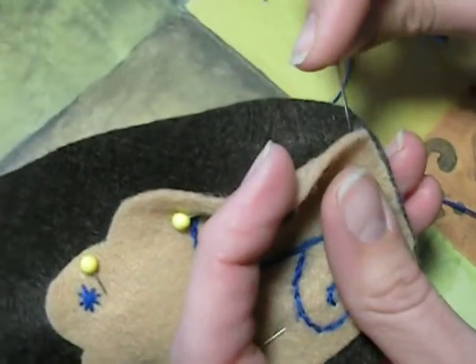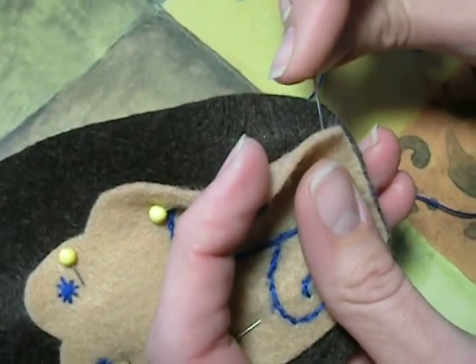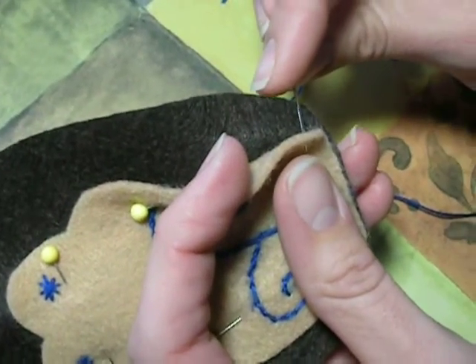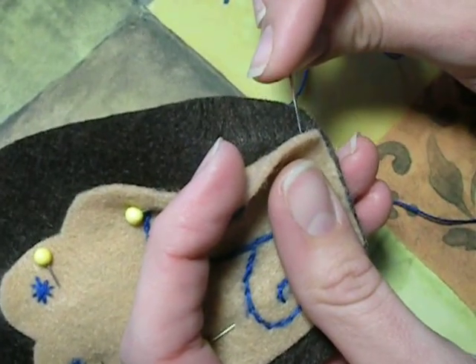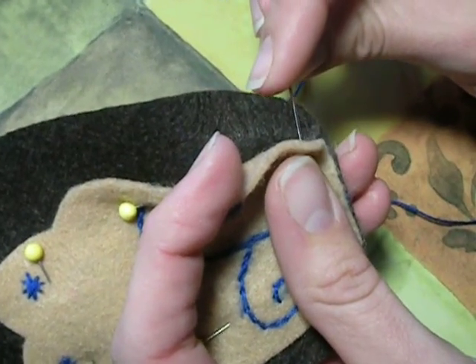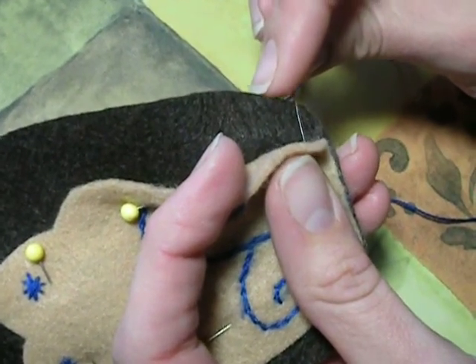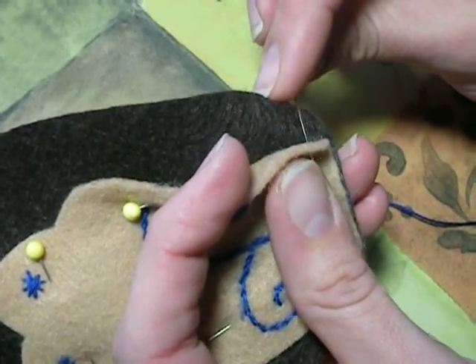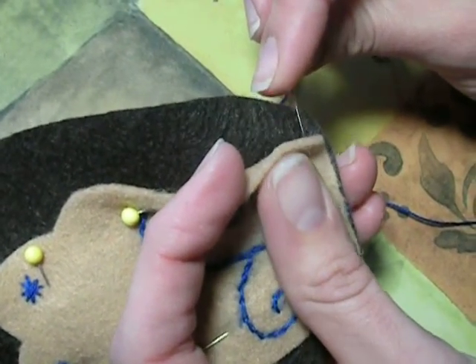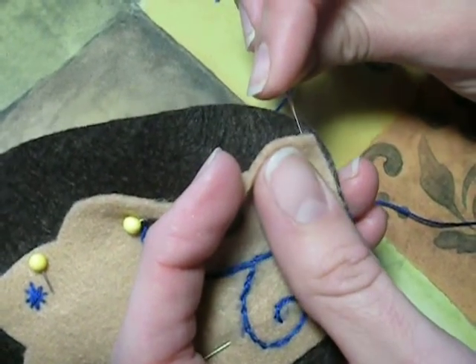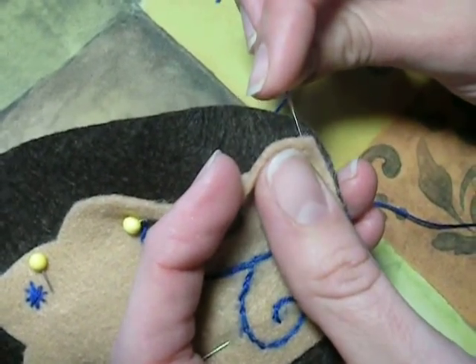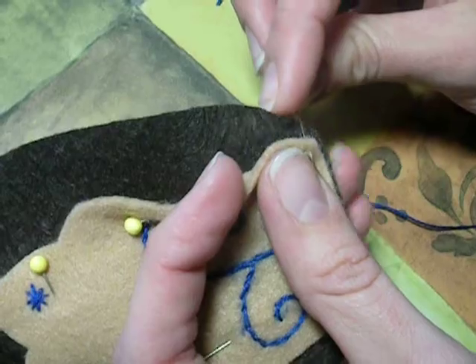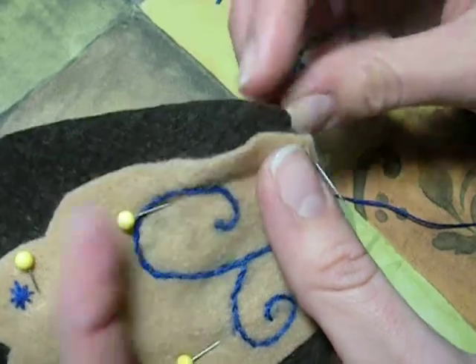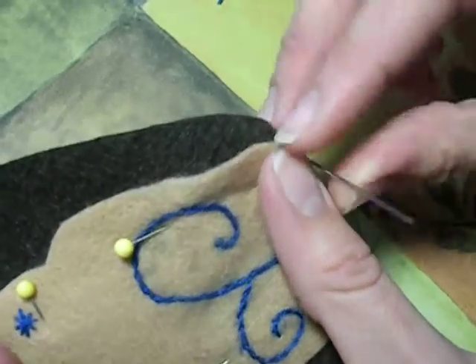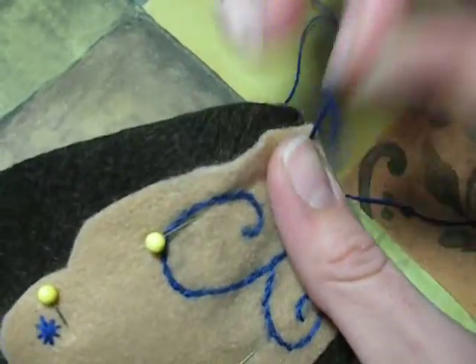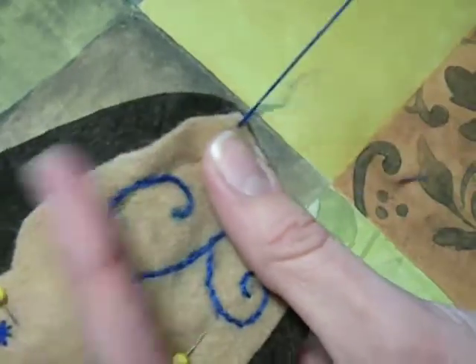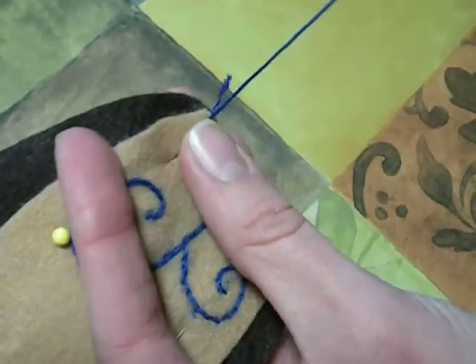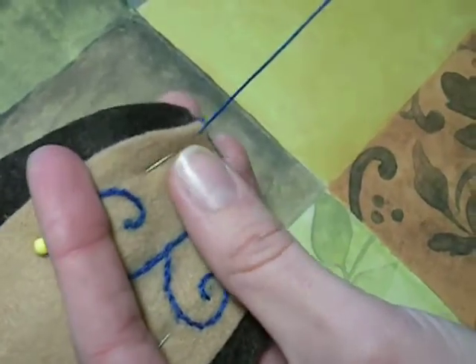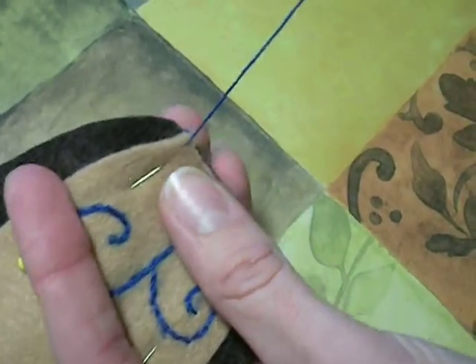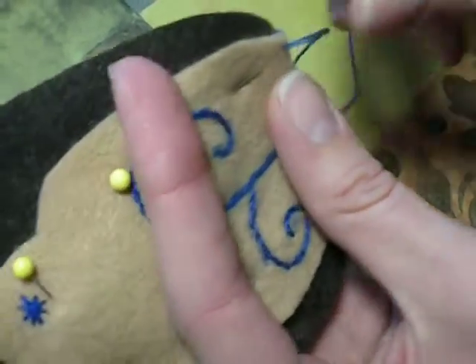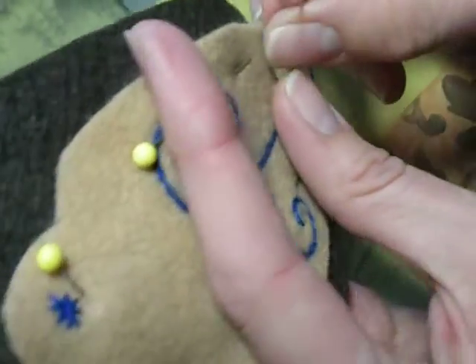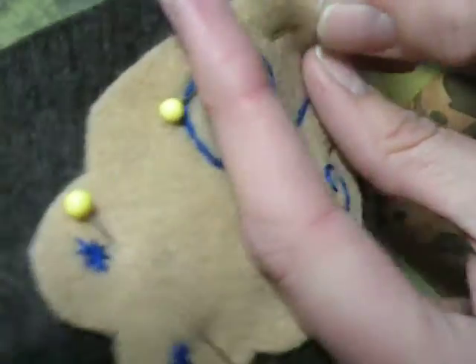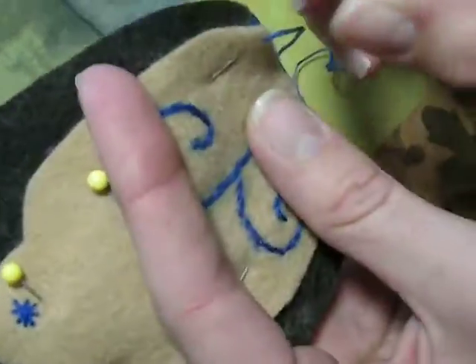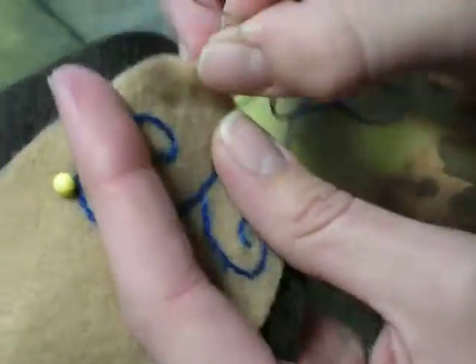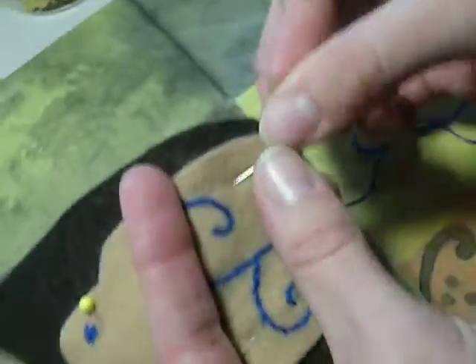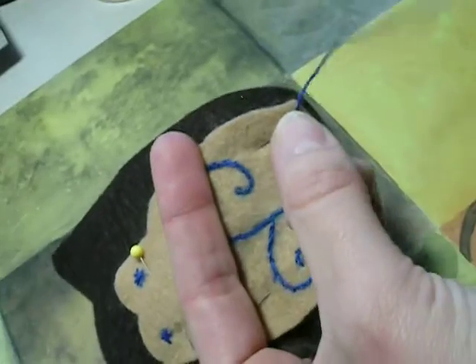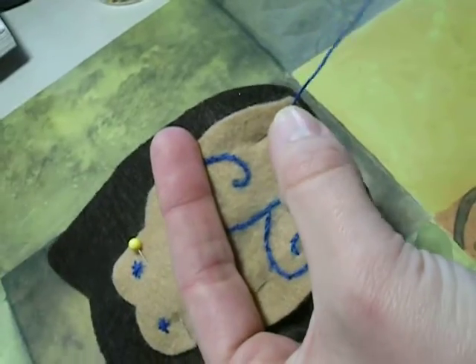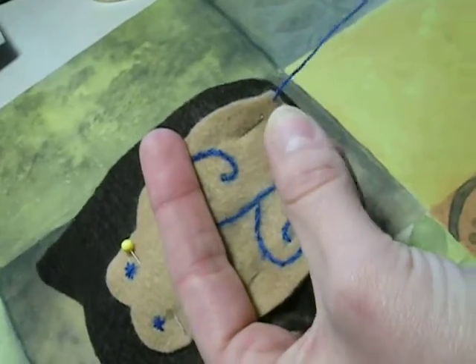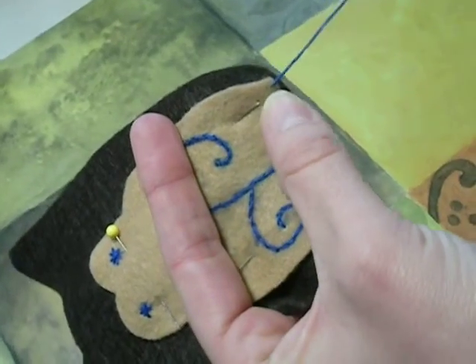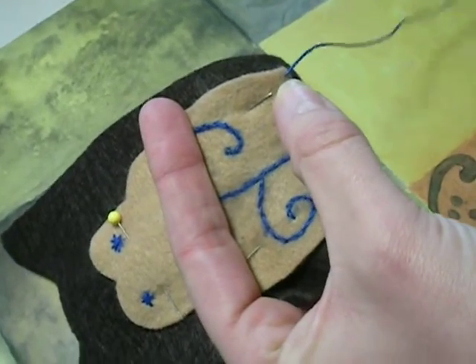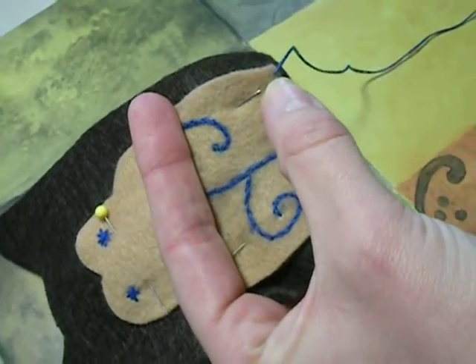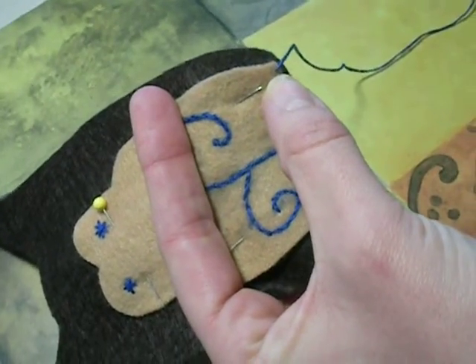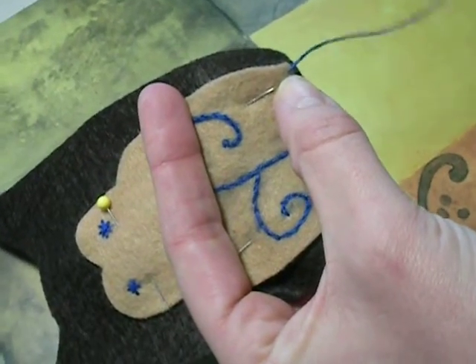You're going to stitch up from the back on the lighter piece. You're going to start near the bottom, just like that. You're going to tuck your knot underneath, or in between, the two pieces.